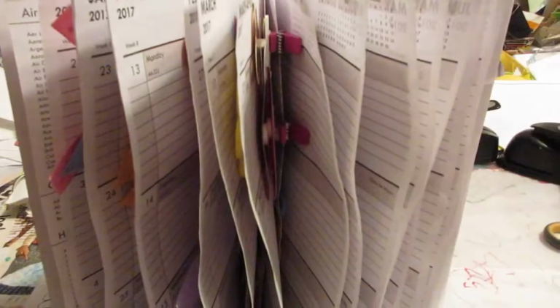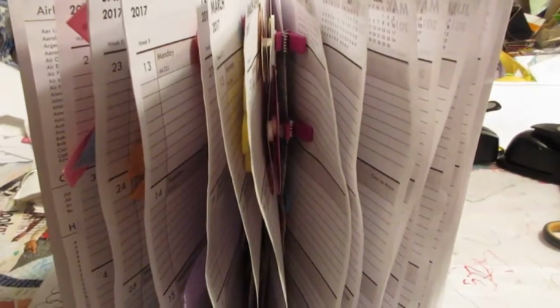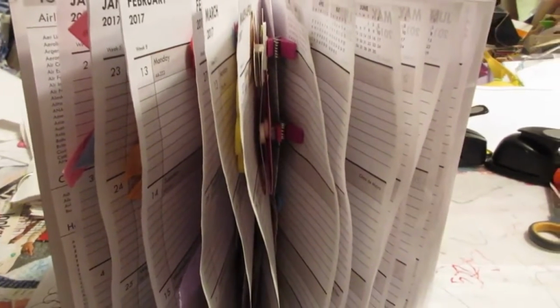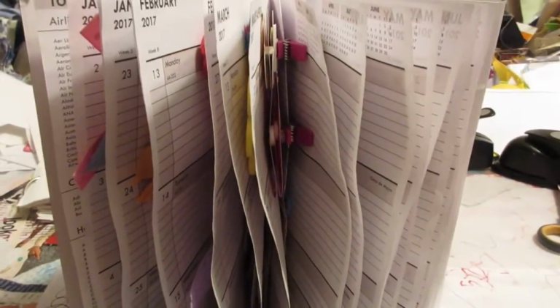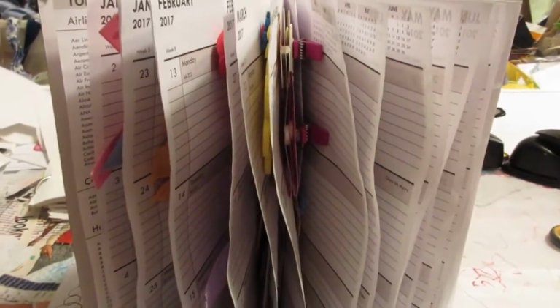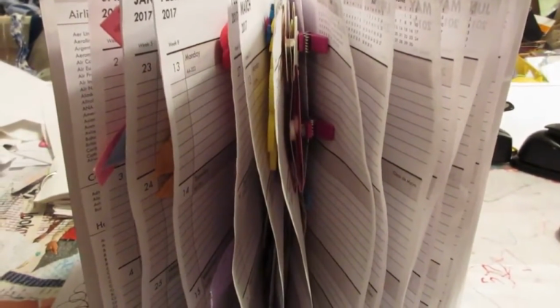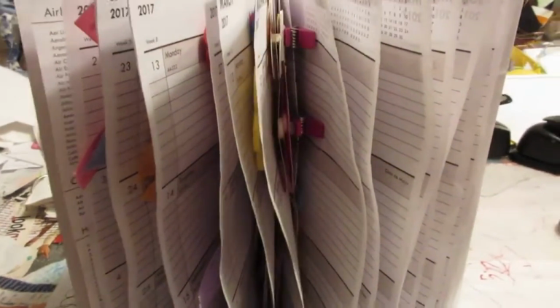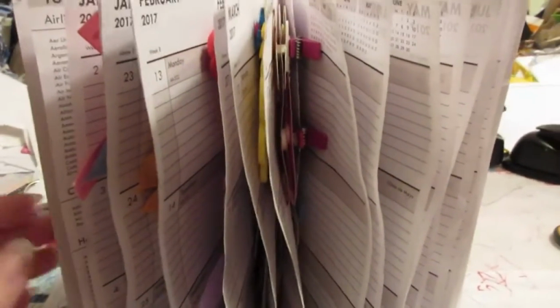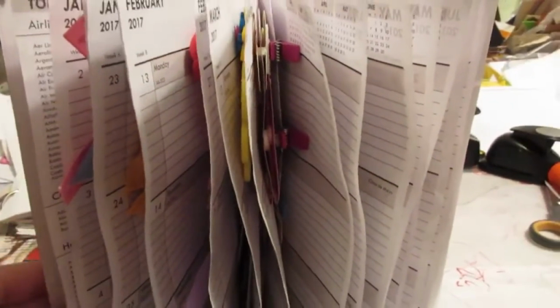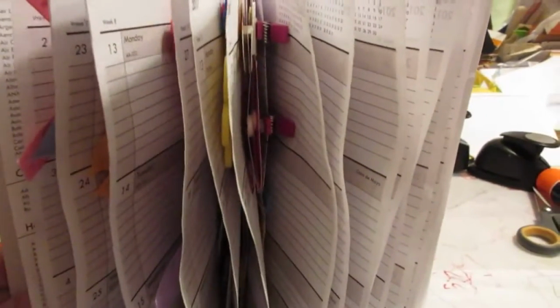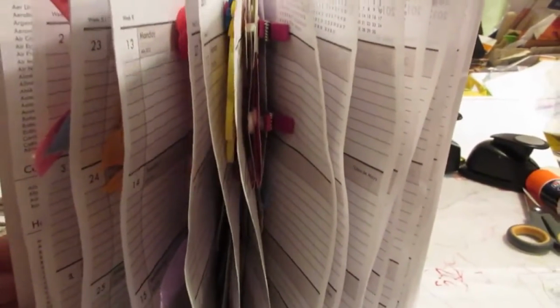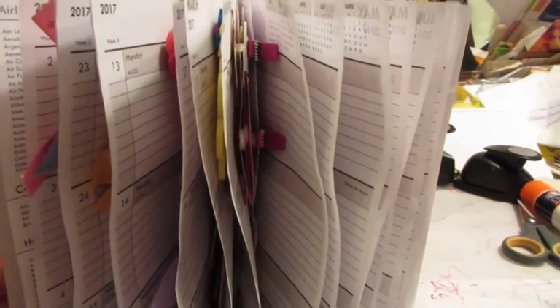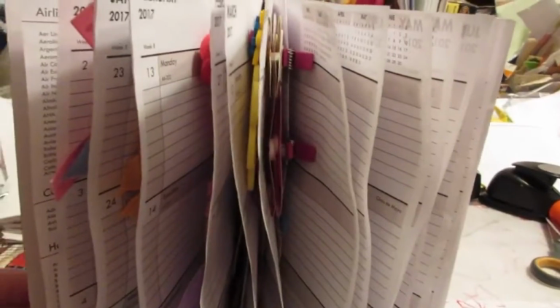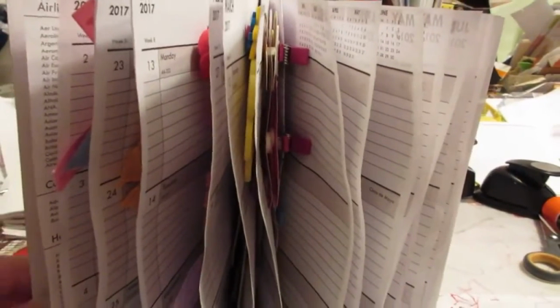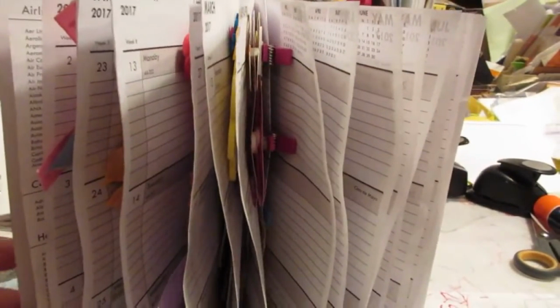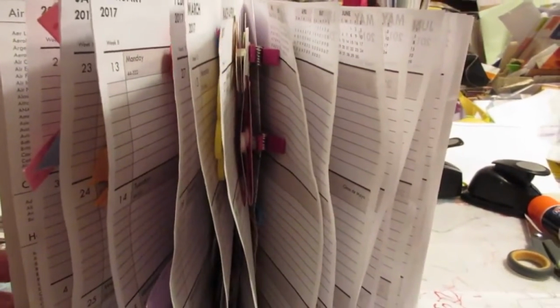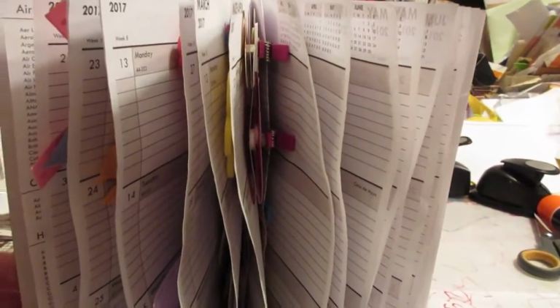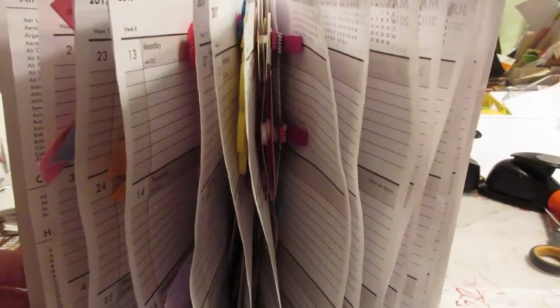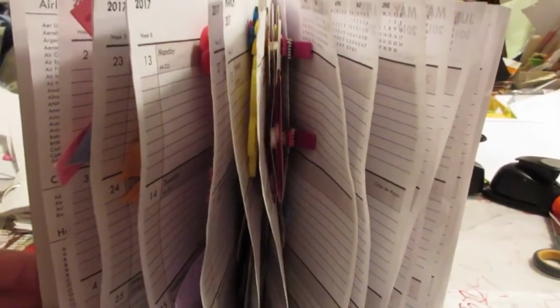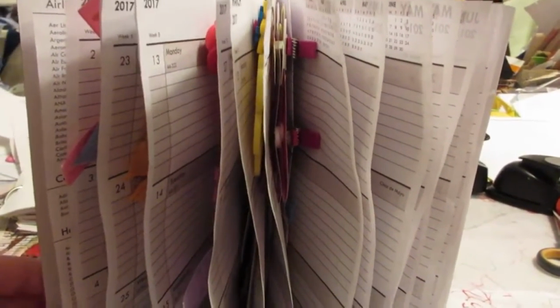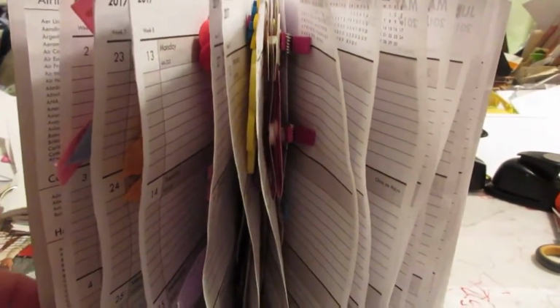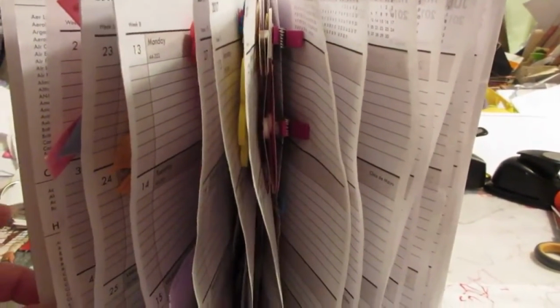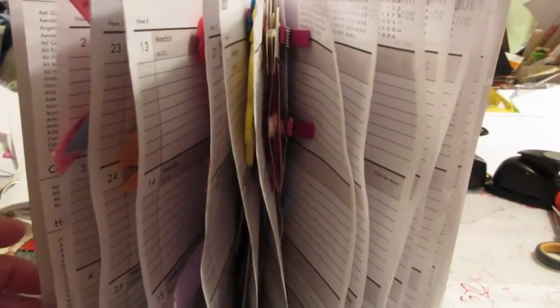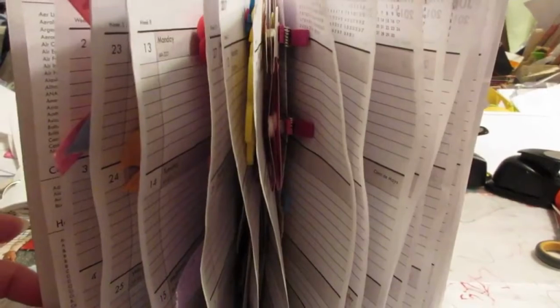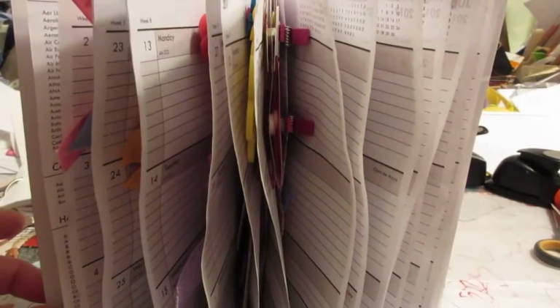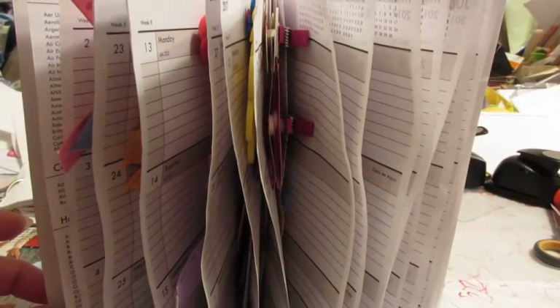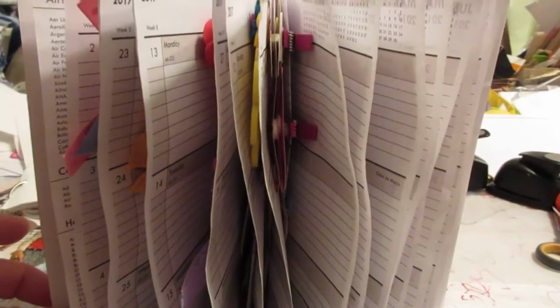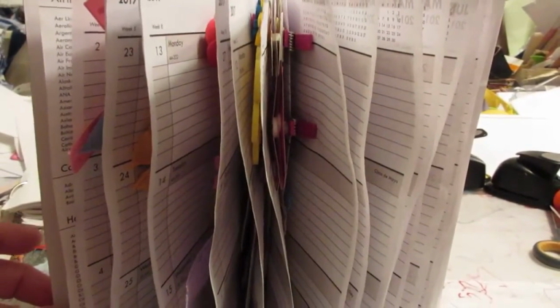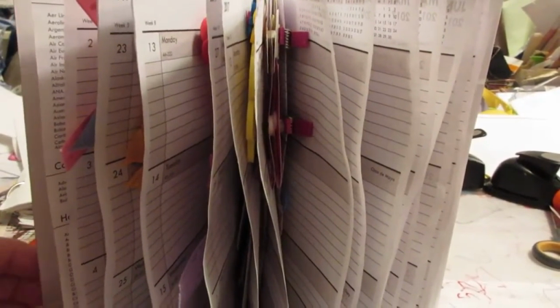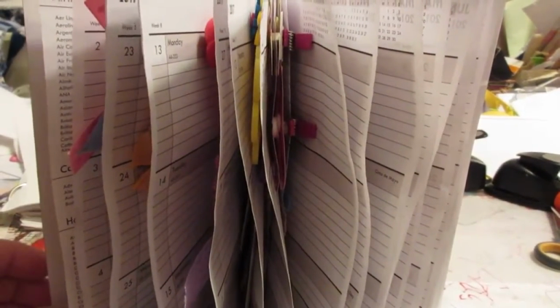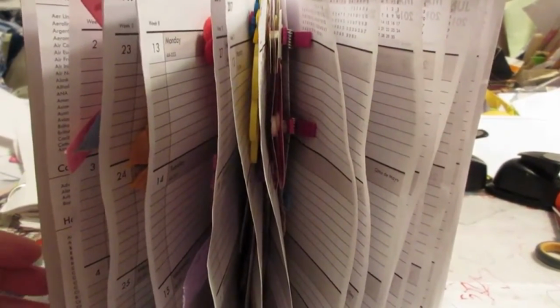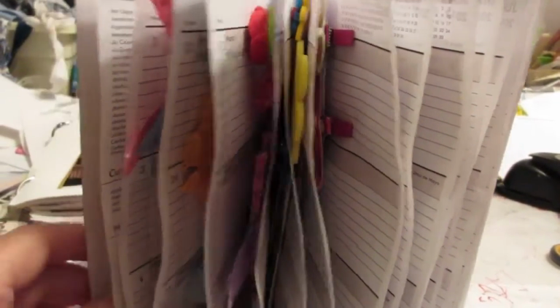Good morning. This is Anita from Heart at Home and I just wanted to show you how I organize my paperclip collection. A lot of these I have embellished myself. Some of them are commercial ones.